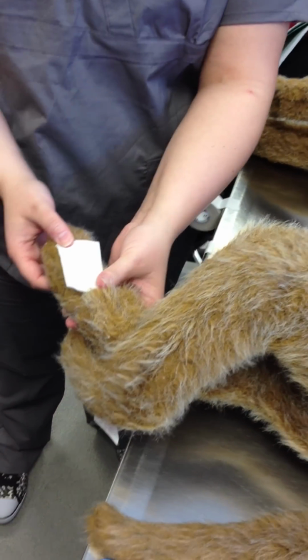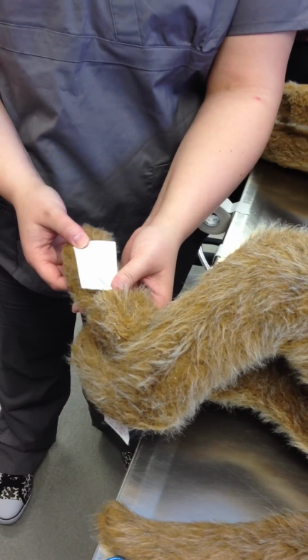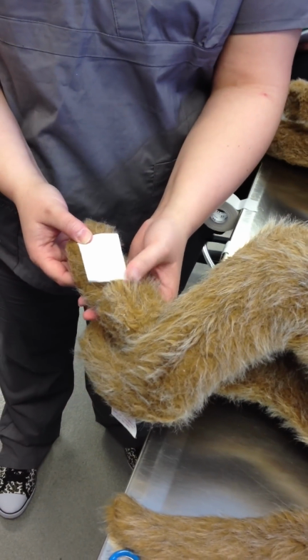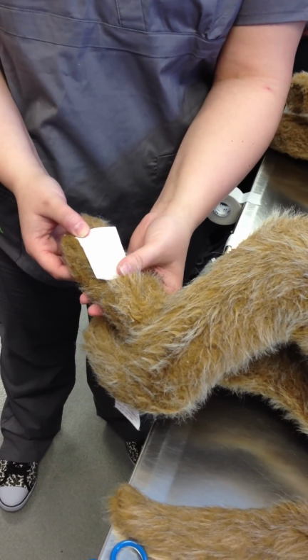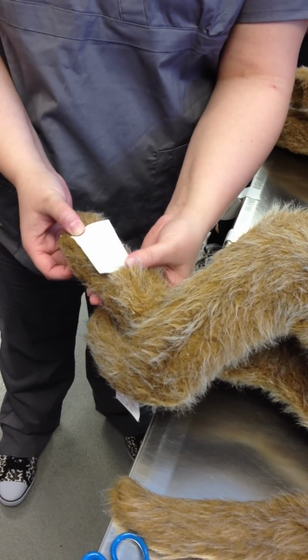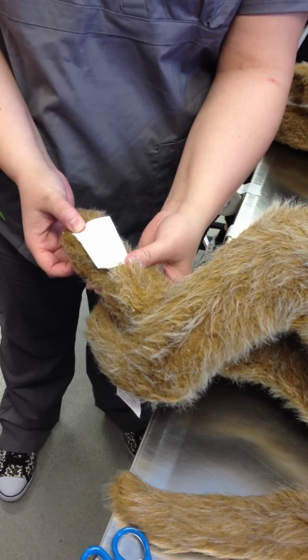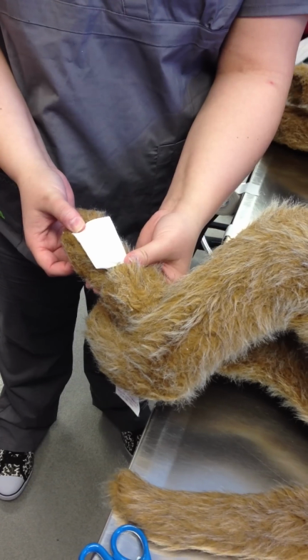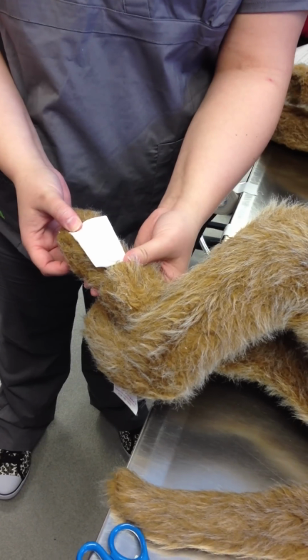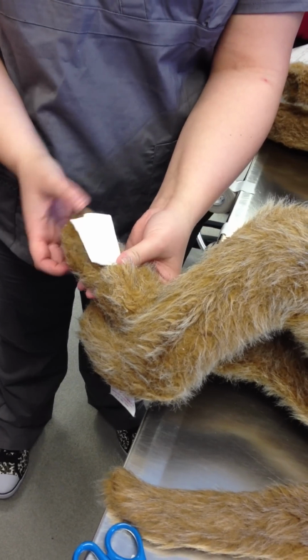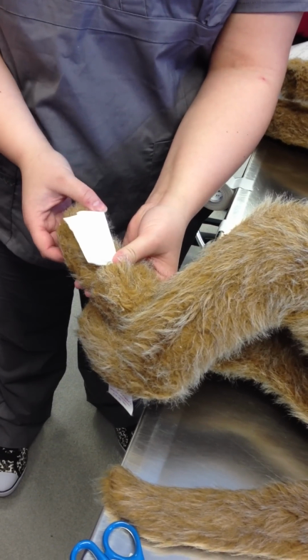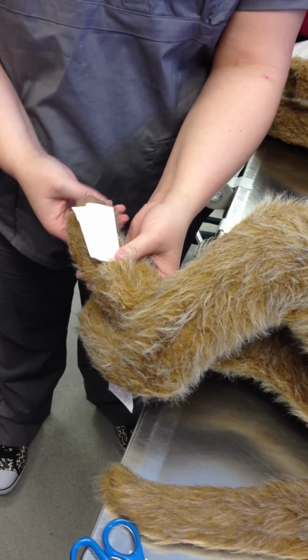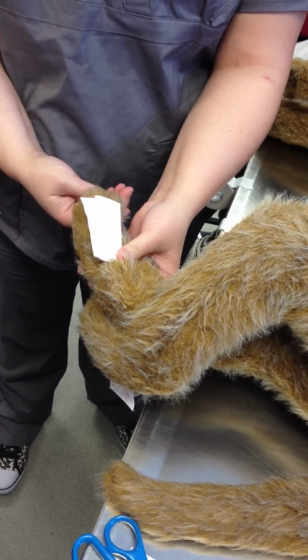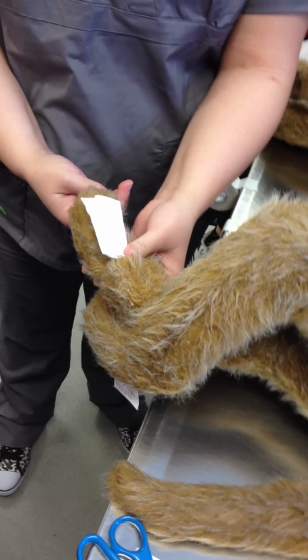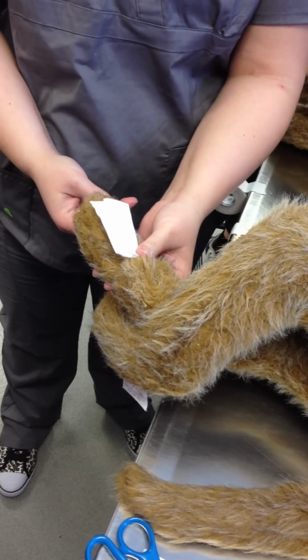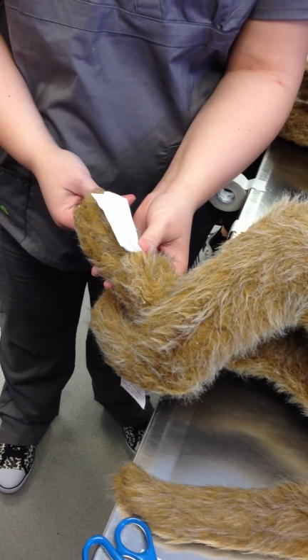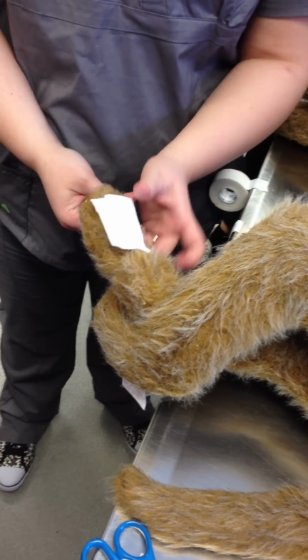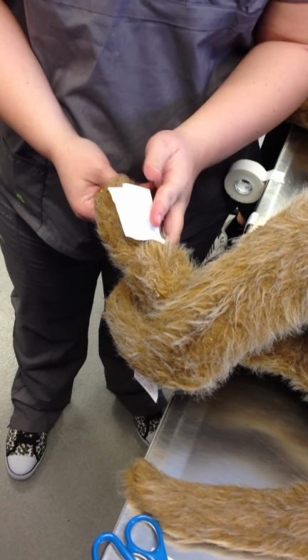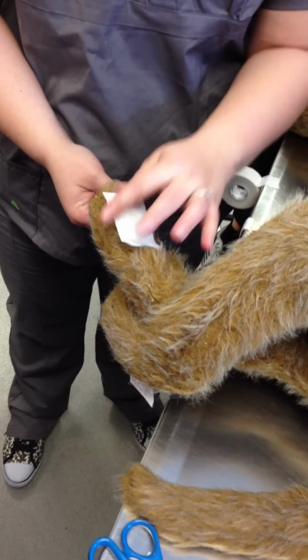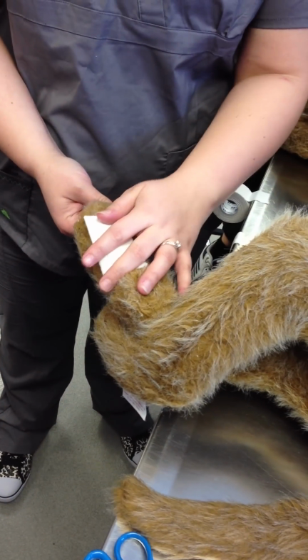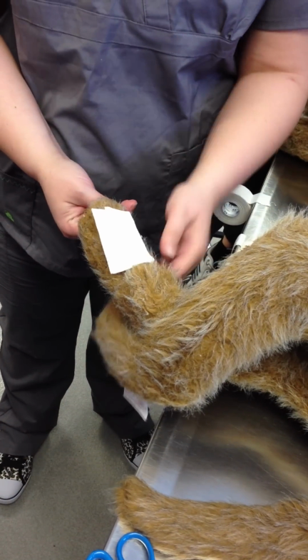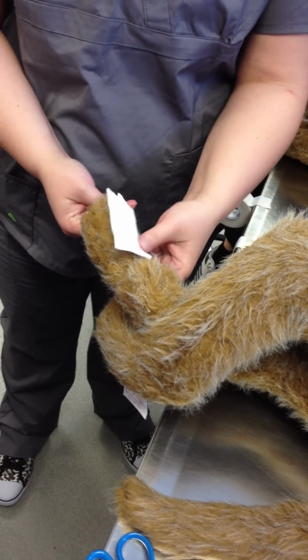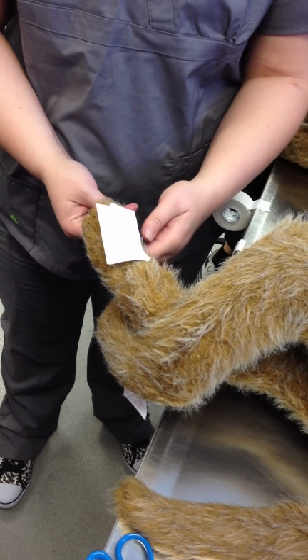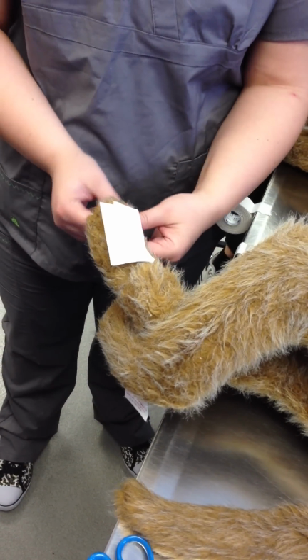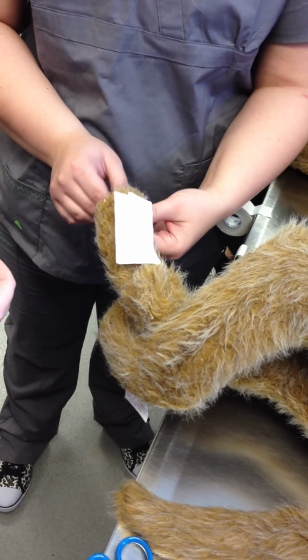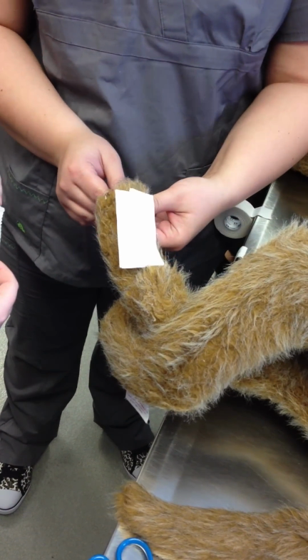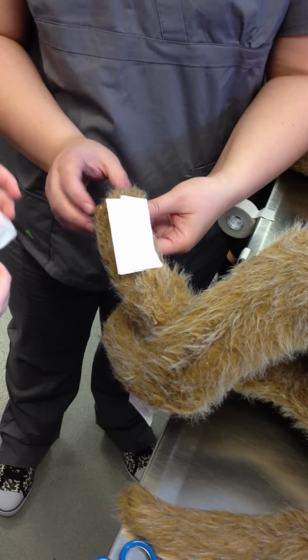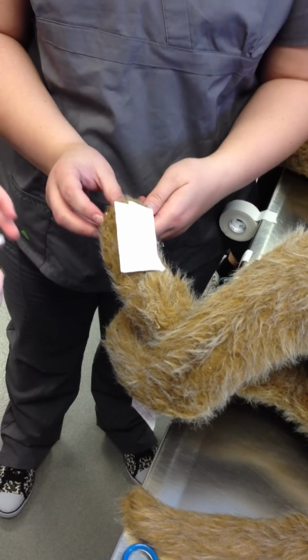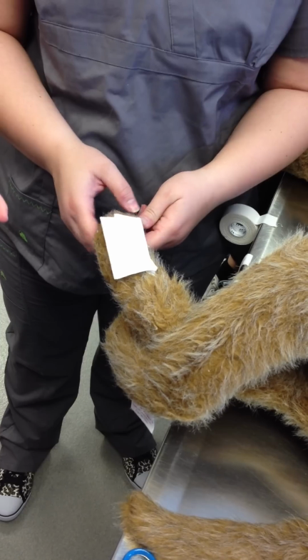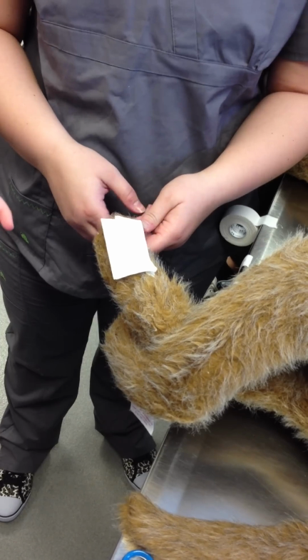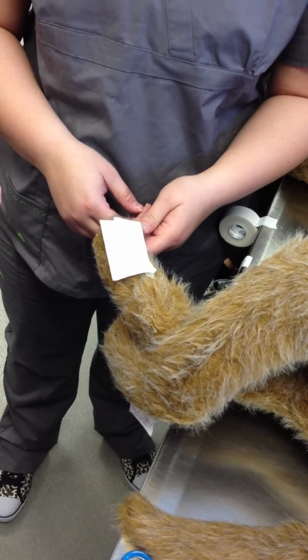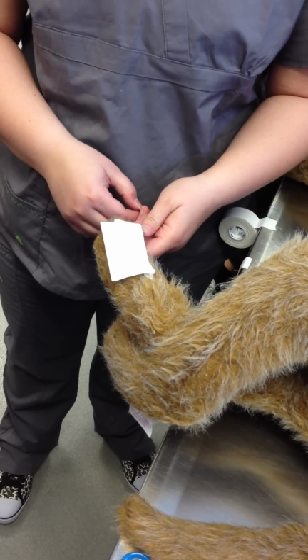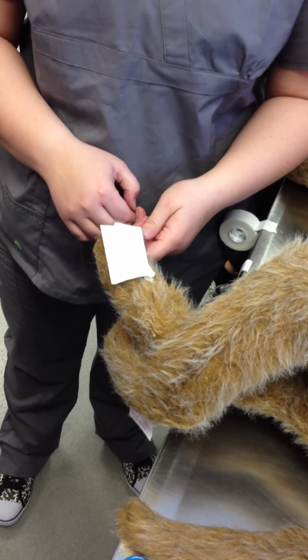And you are going to wrap with your conforming gauze. Does this bandage have a secondary layer? No. We don't have a primary layer and a tertiary layer — no secondary layer — because we're not planning on there being bleeding.